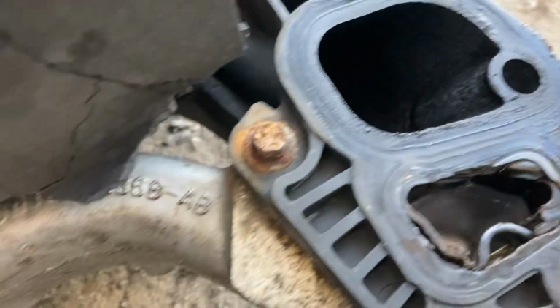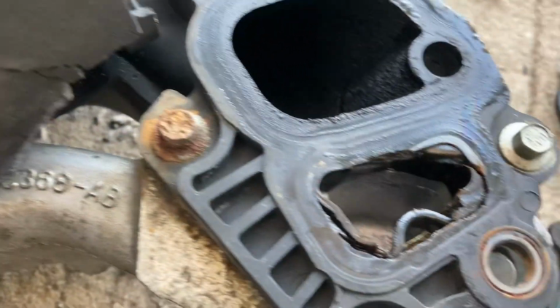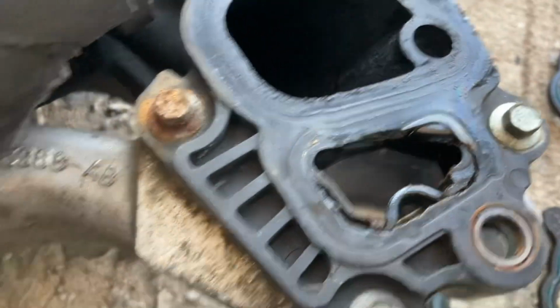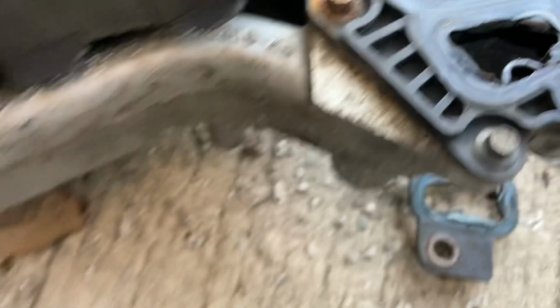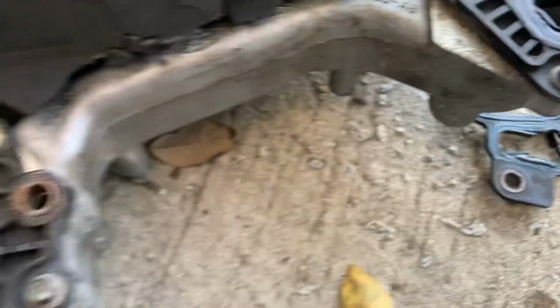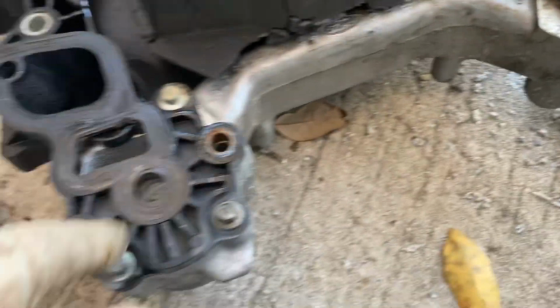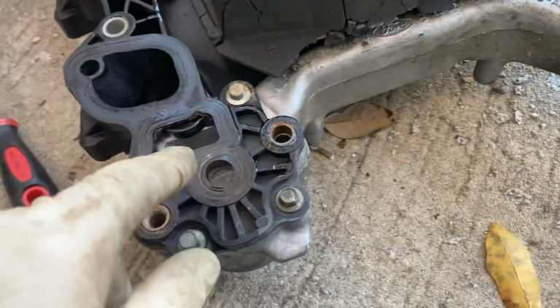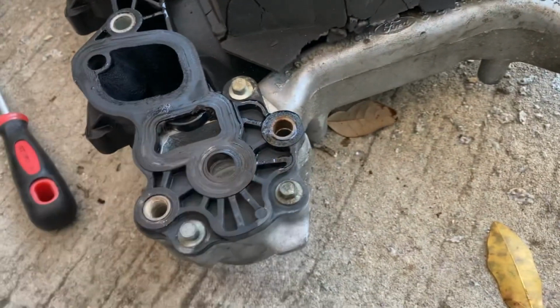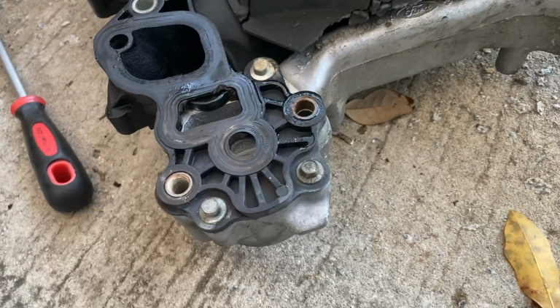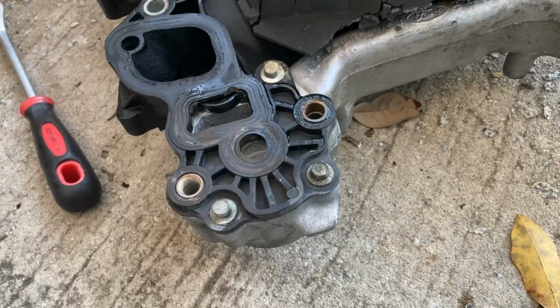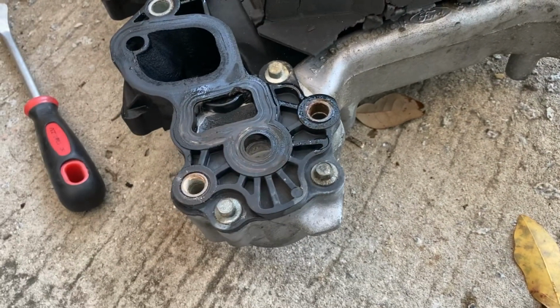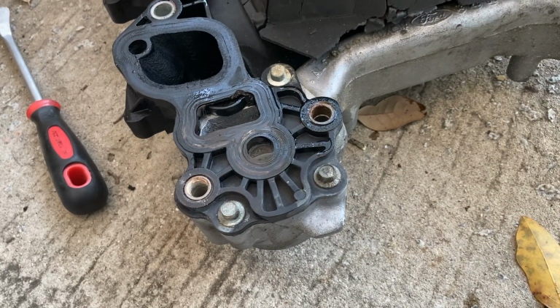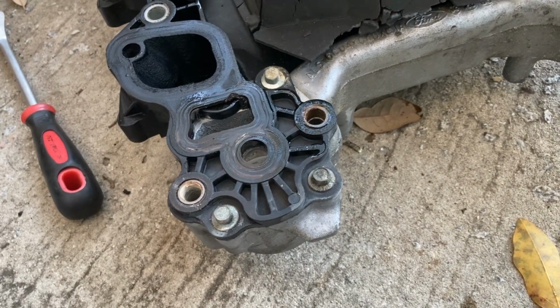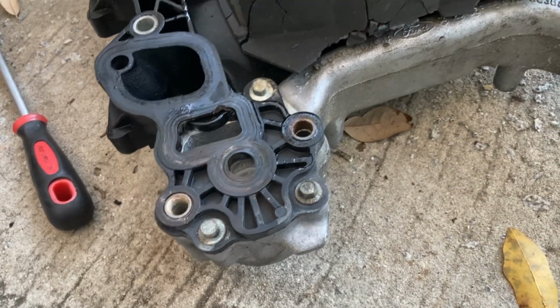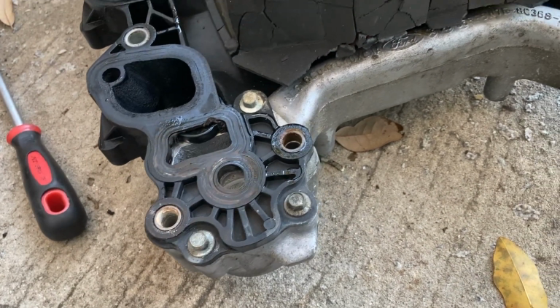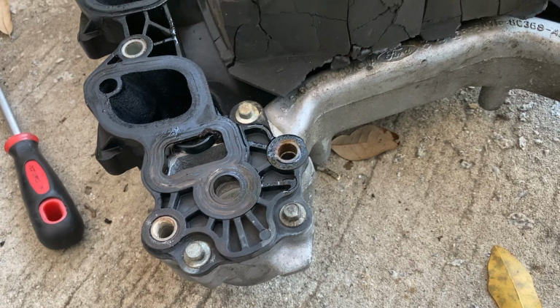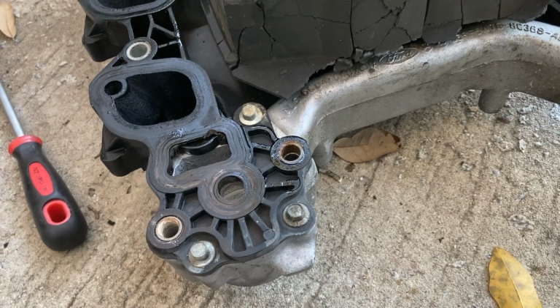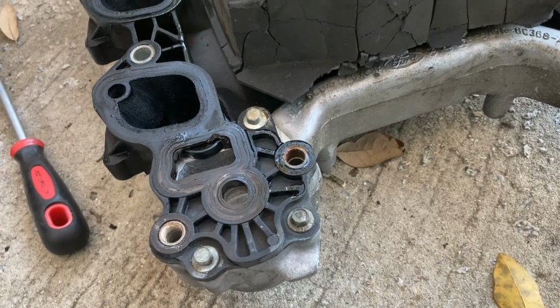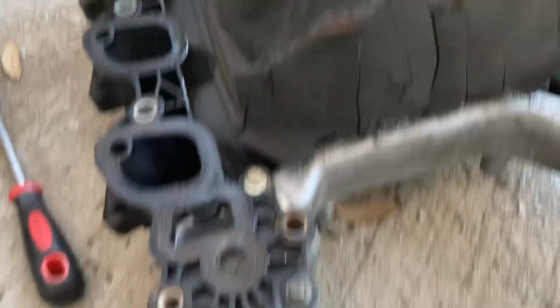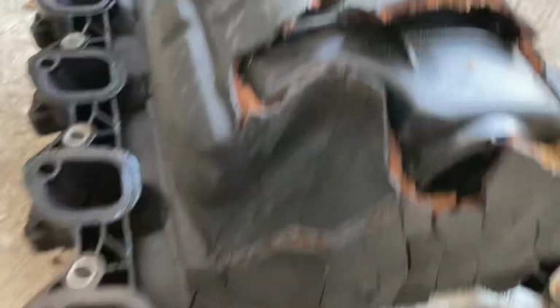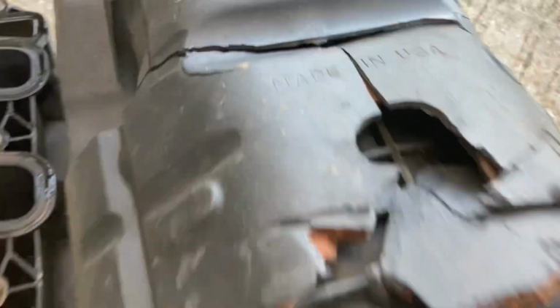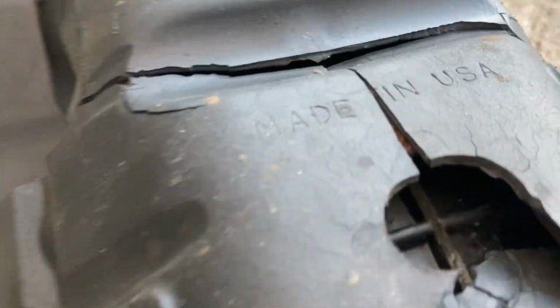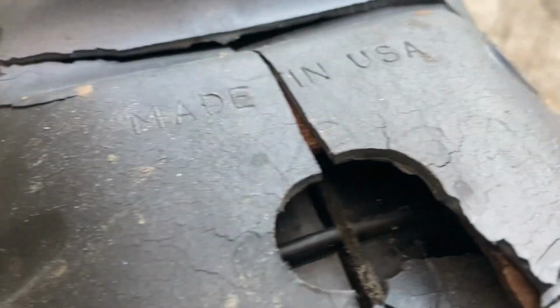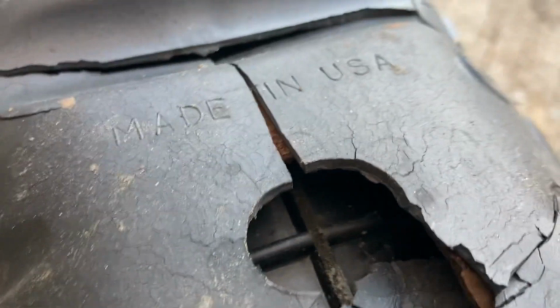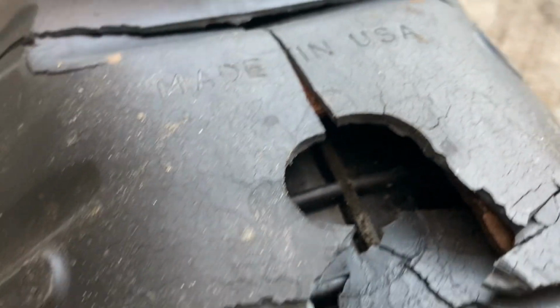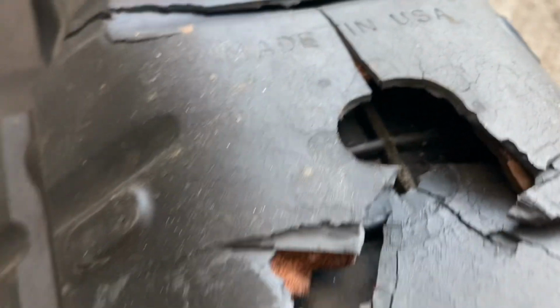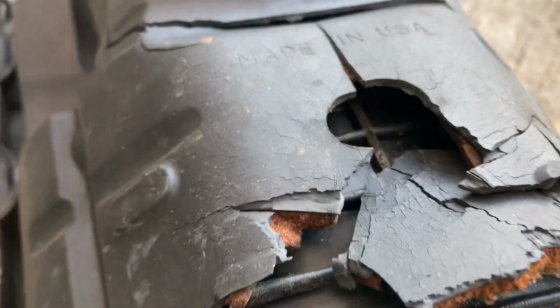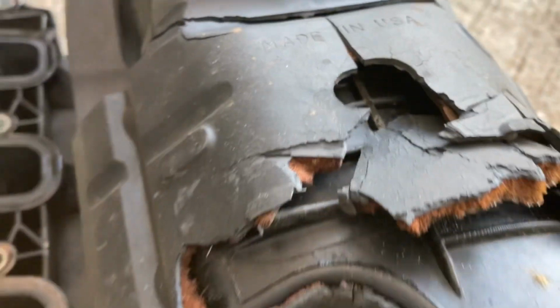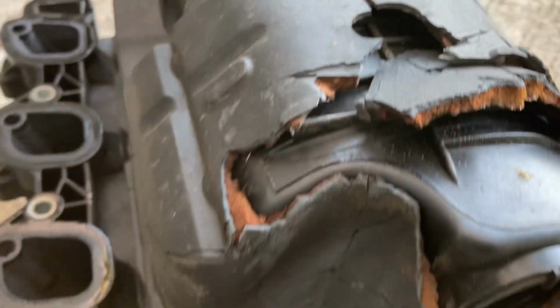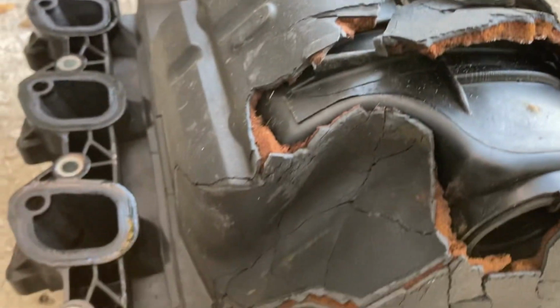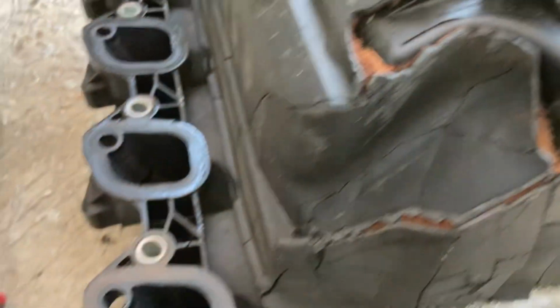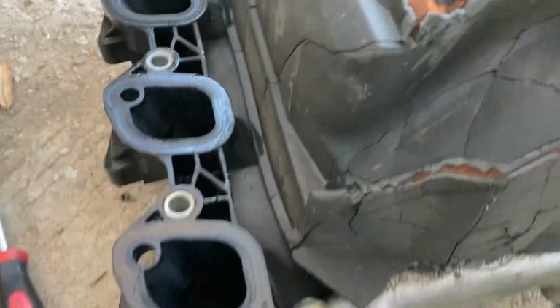What an absolutely miserable design. They should have done this in aluminum — it would have made it last so much longer. Made in USA. That is just a shame.